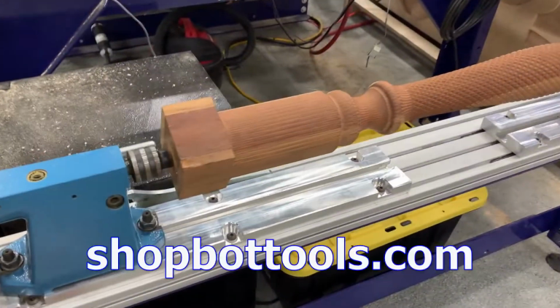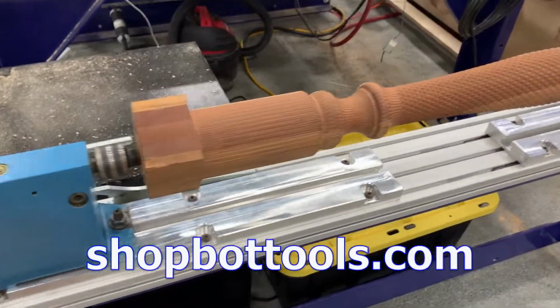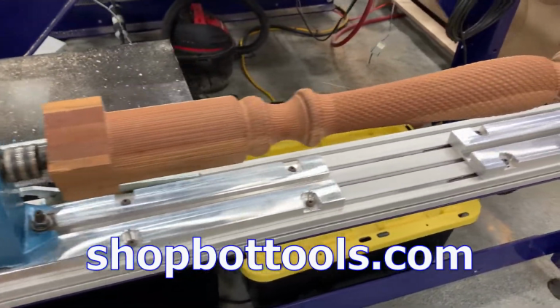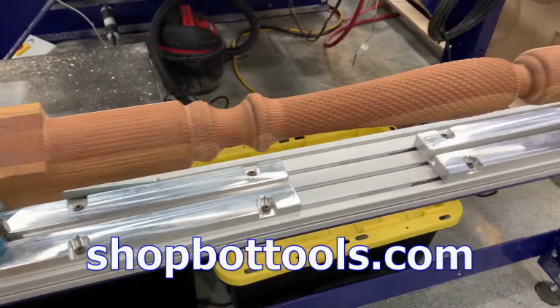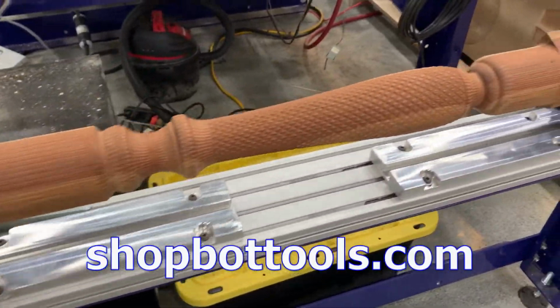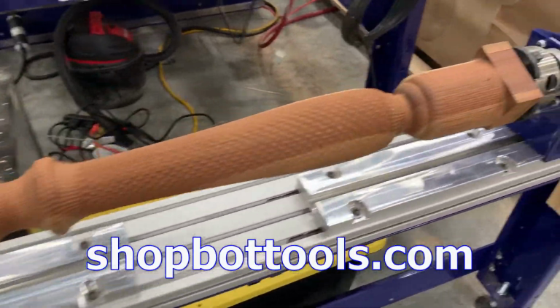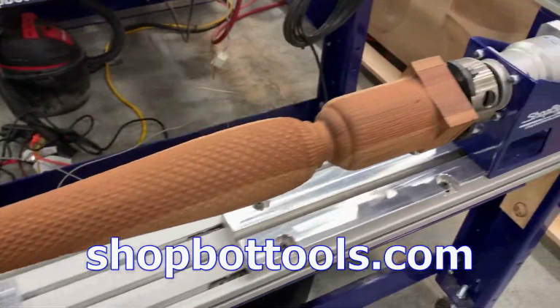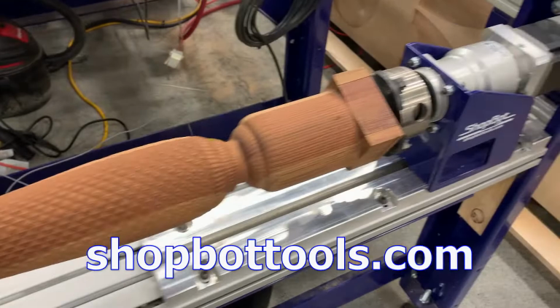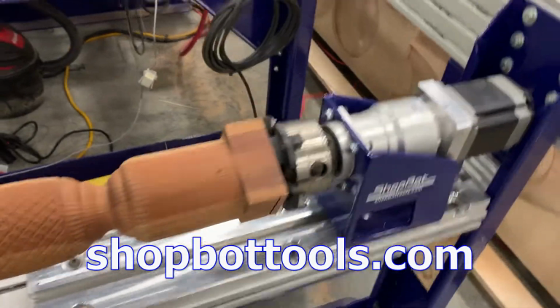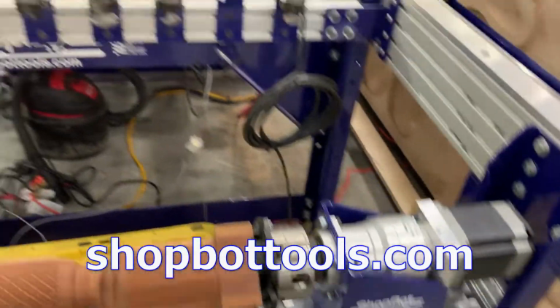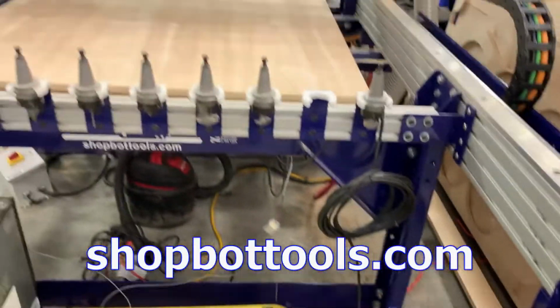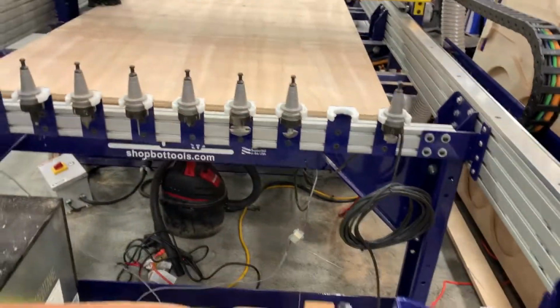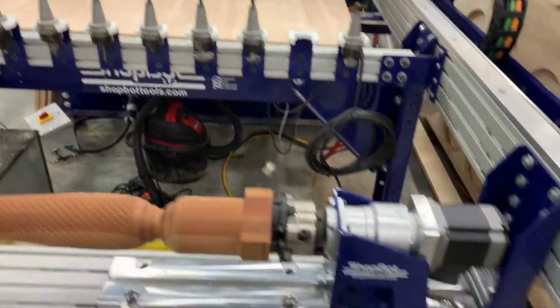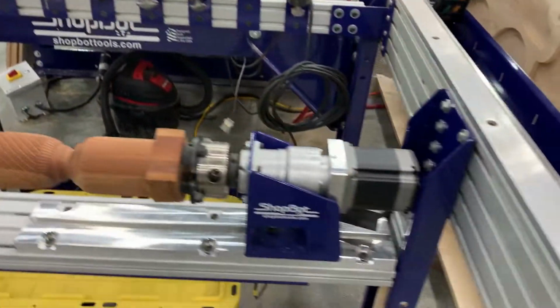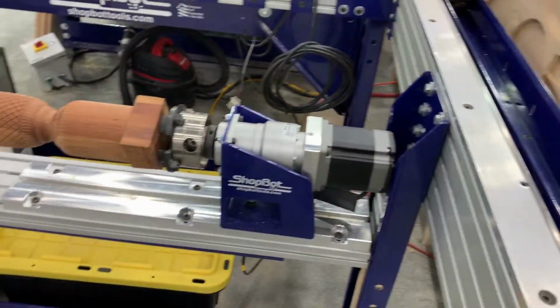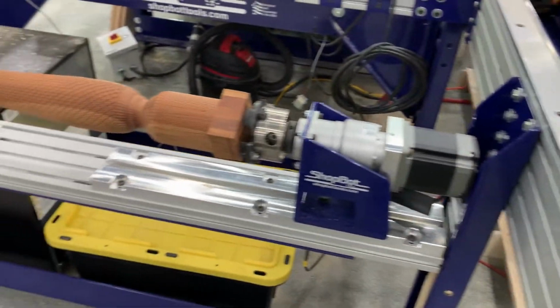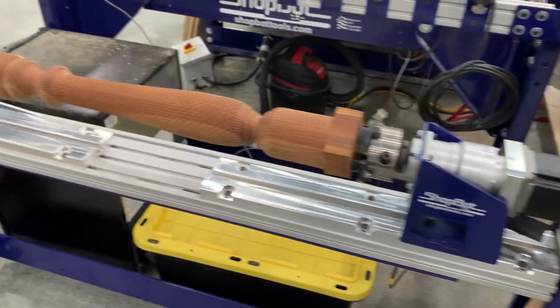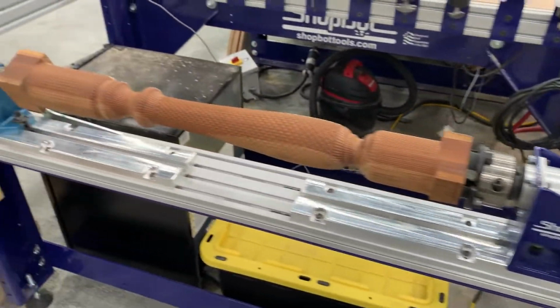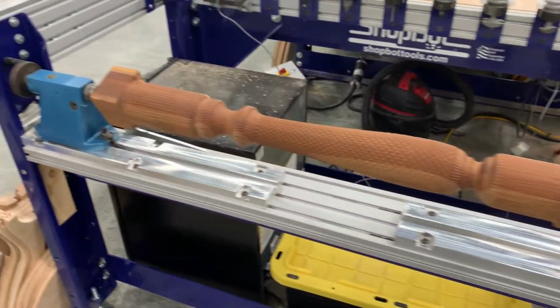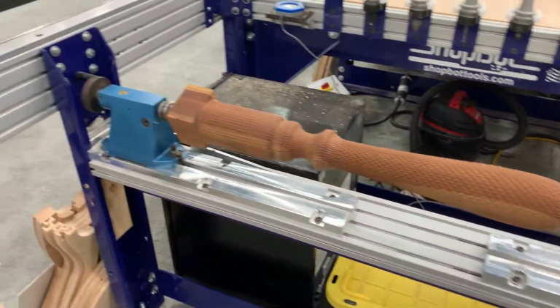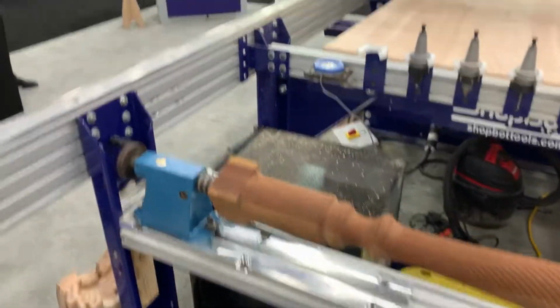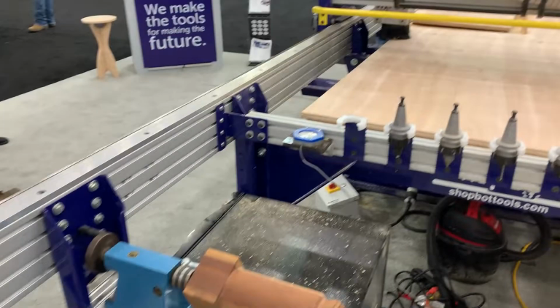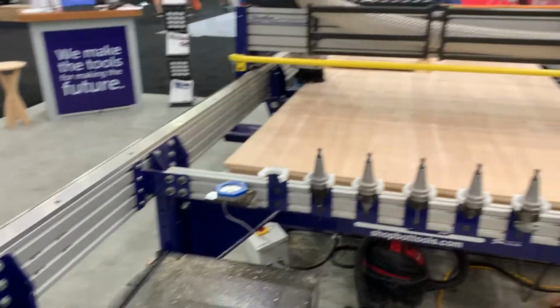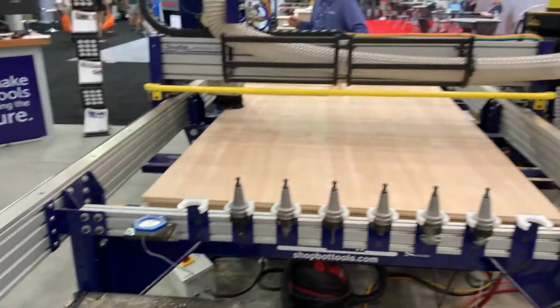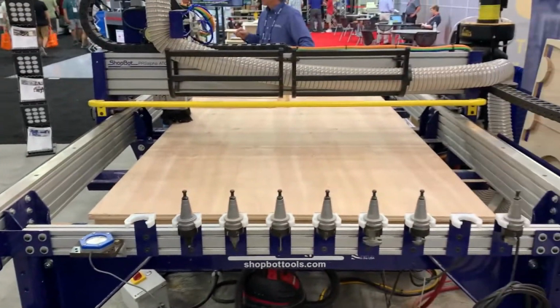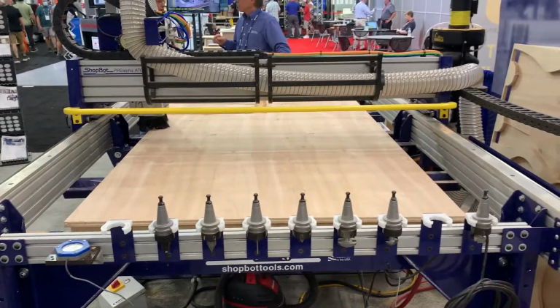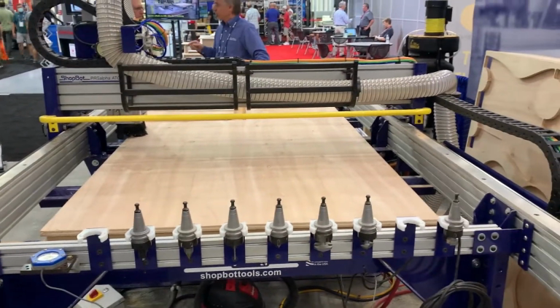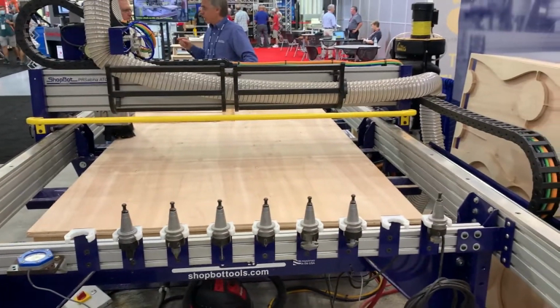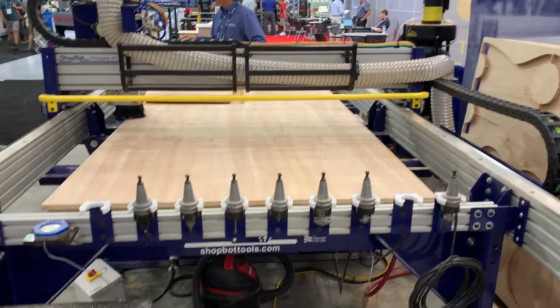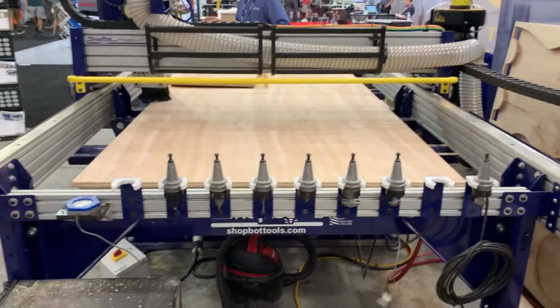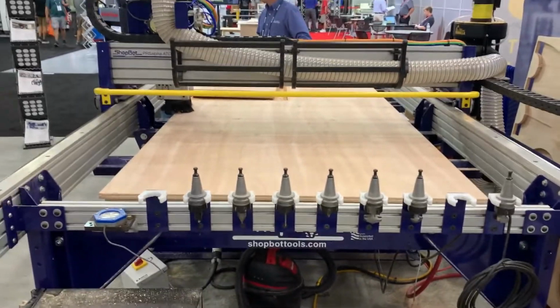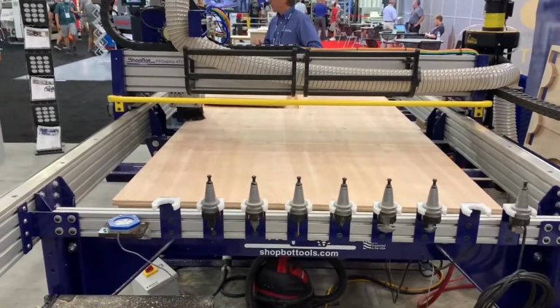My friends from ShopBot were at the show as well, showing off a fourth axis turning unit mounted to the back of one of their standard machines. So you get the full sheet capability and the turning all in one package.